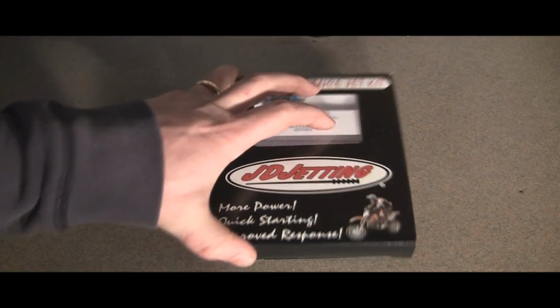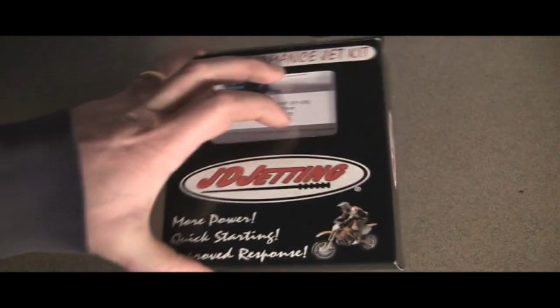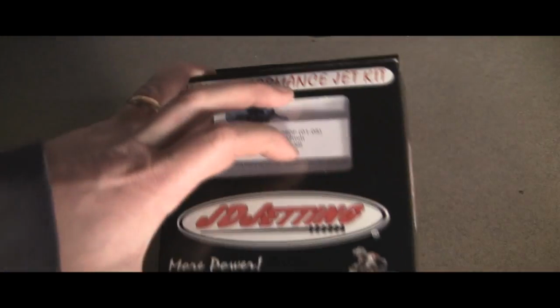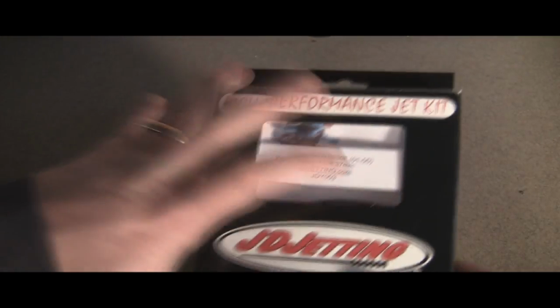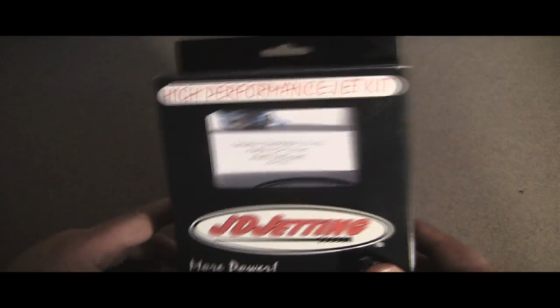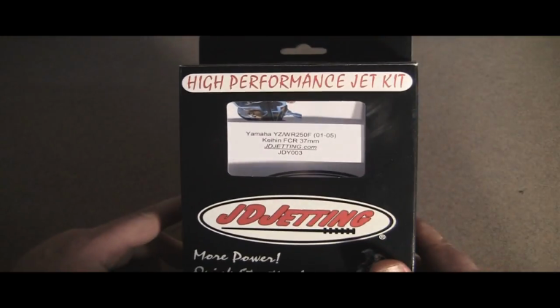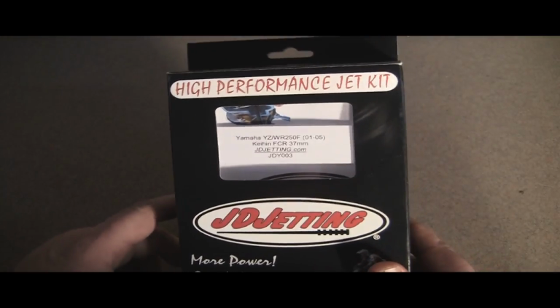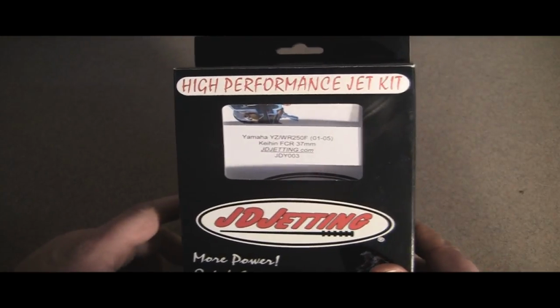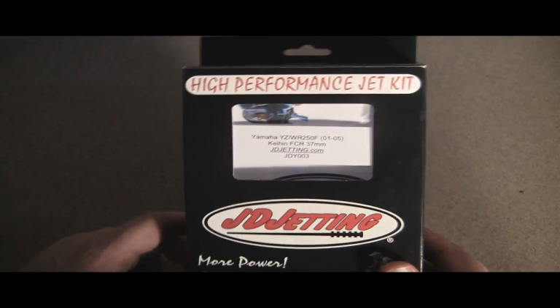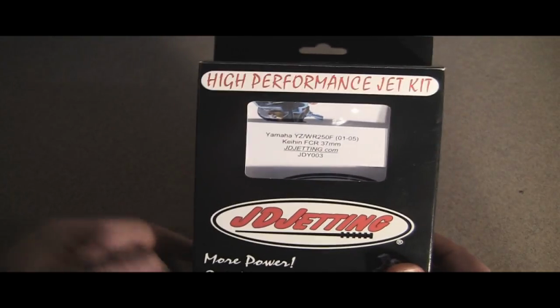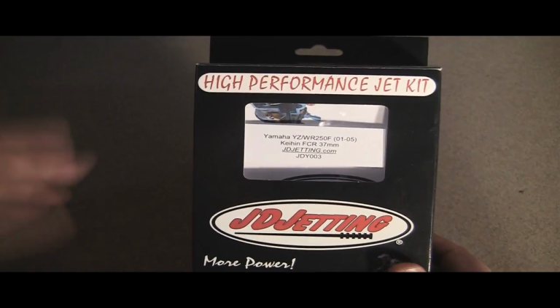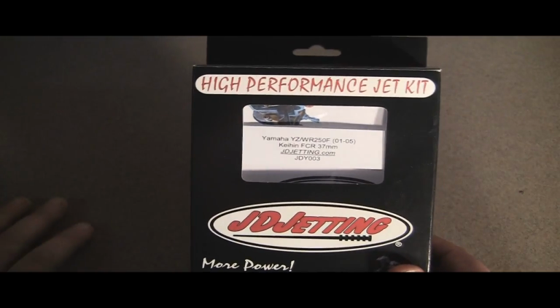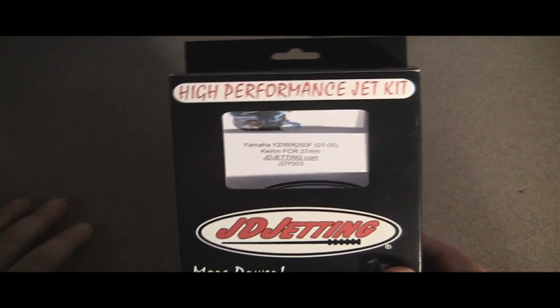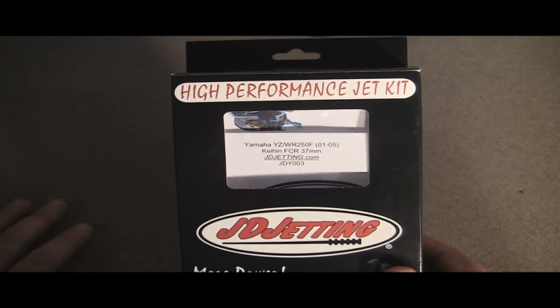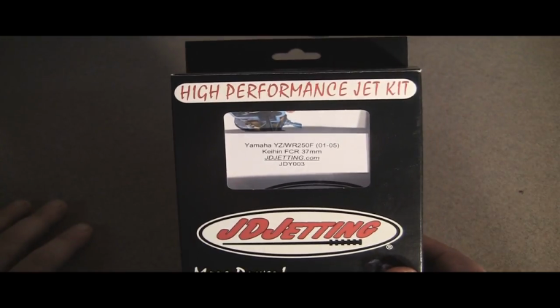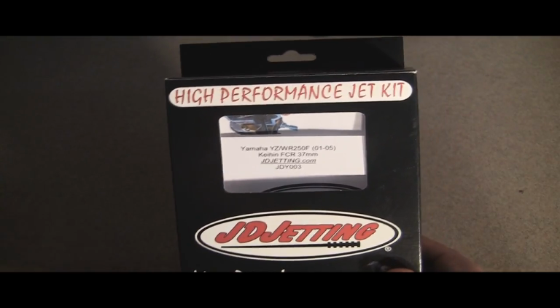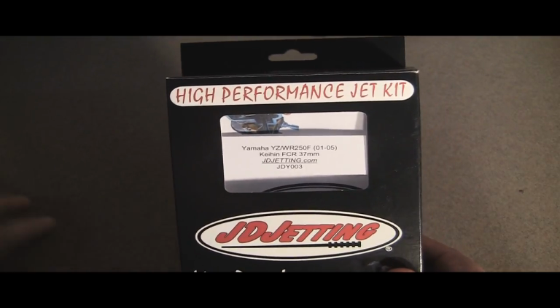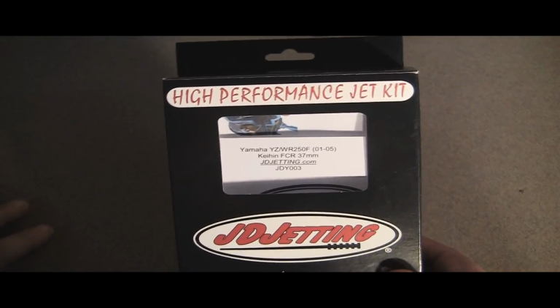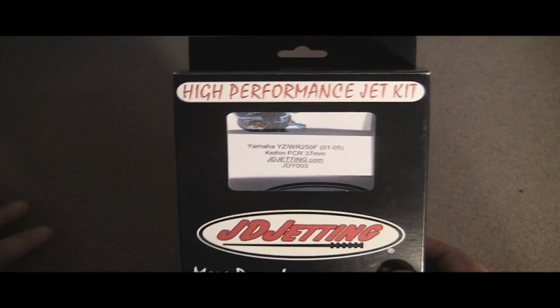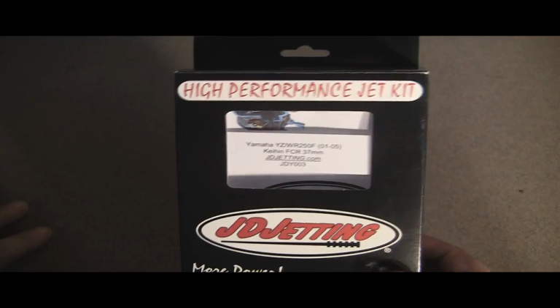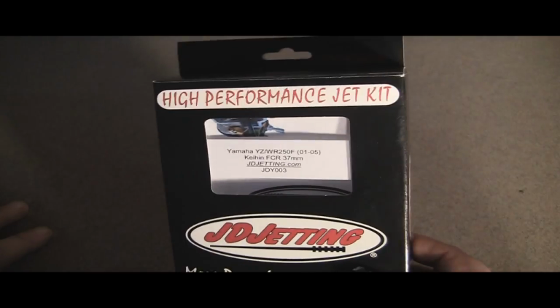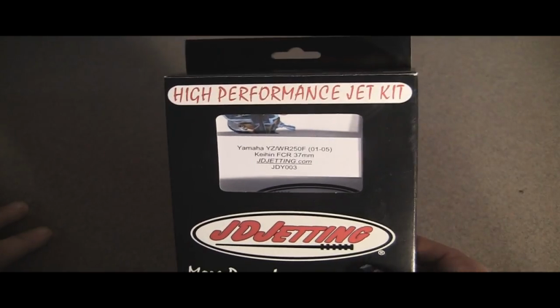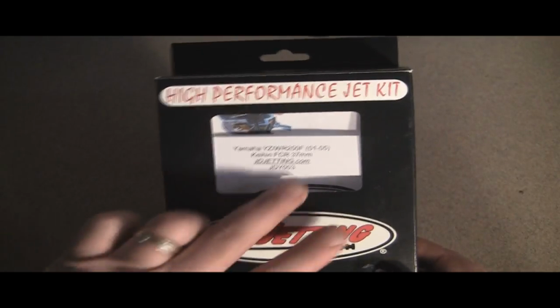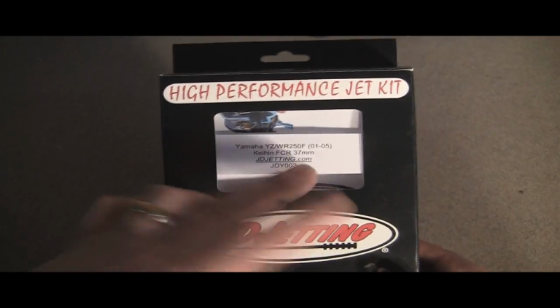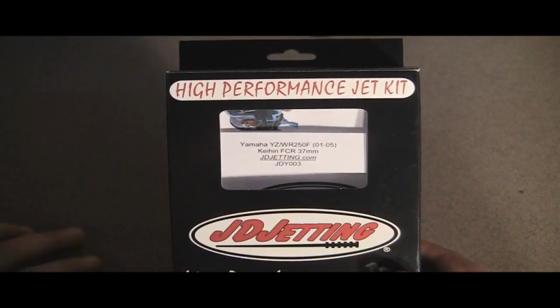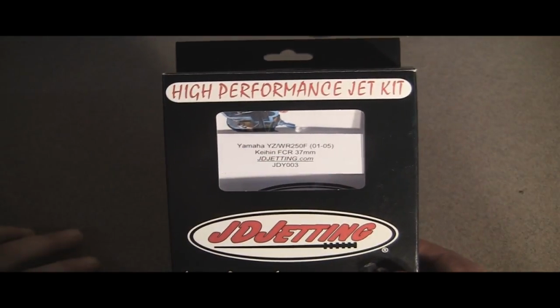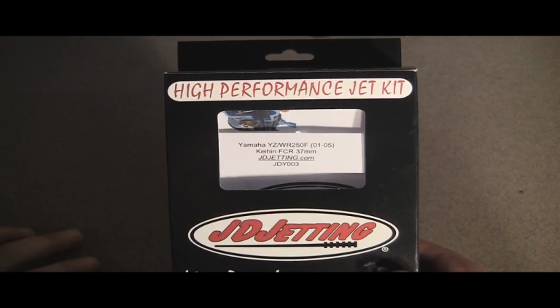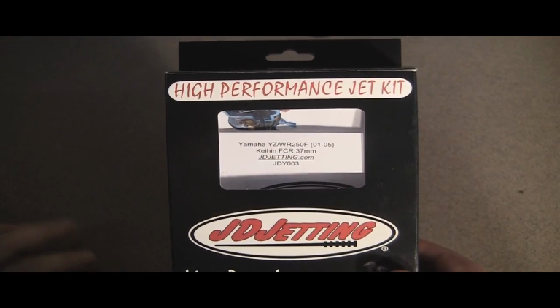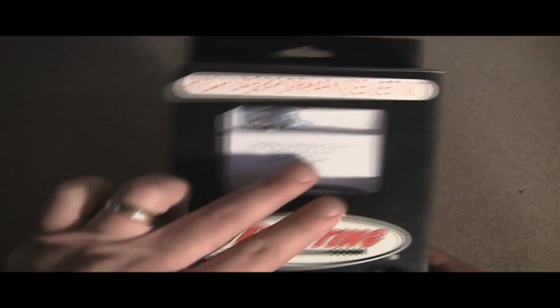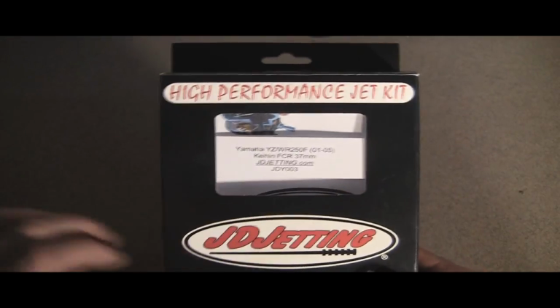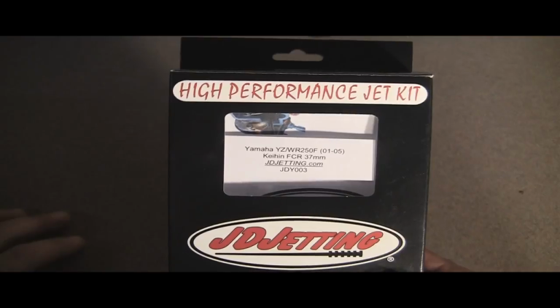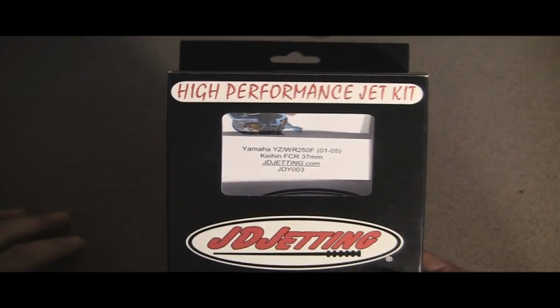Here's what you get. I got it directly from their website. You pick what bike you have and you order that kit. This is for the YZ250F — it's an '03, so this is the 01-05 kit.